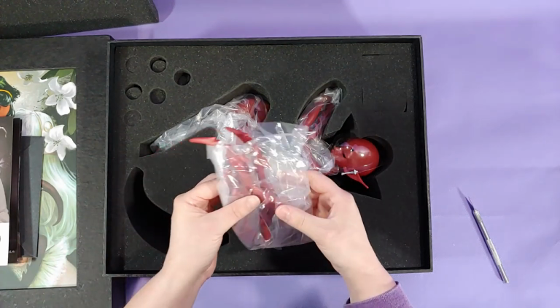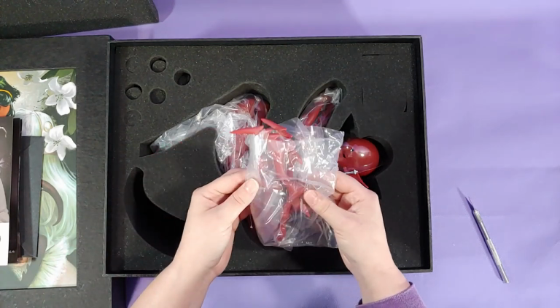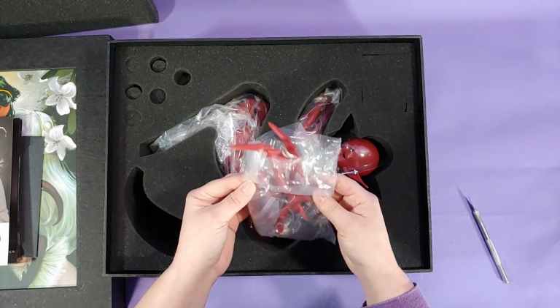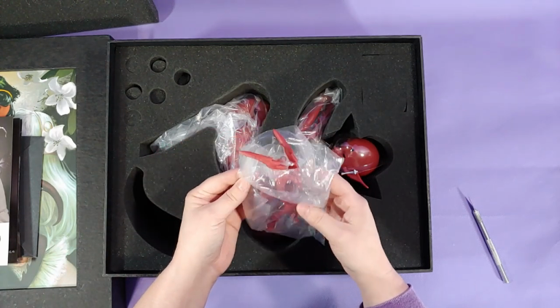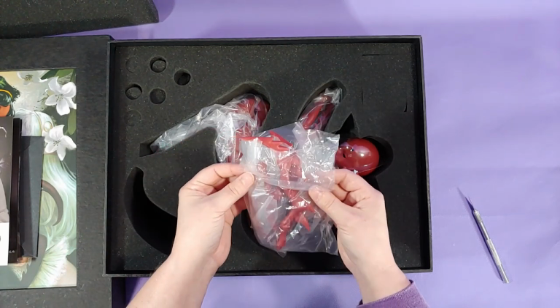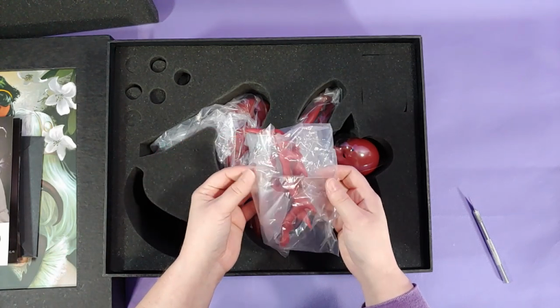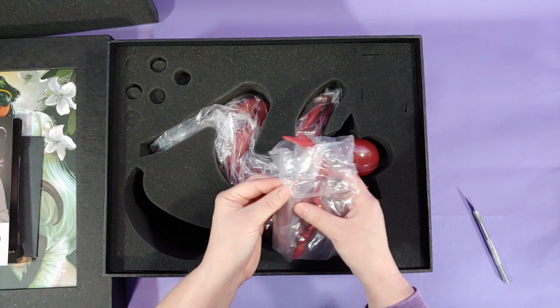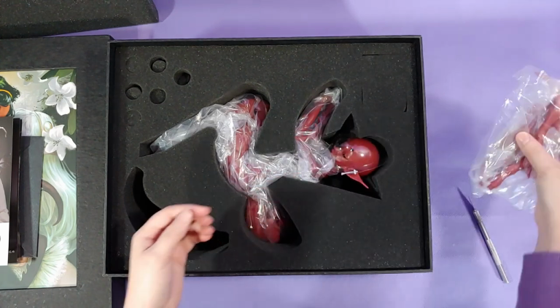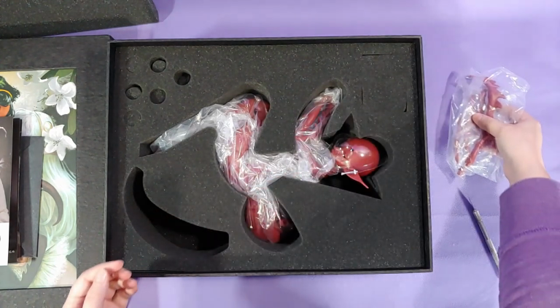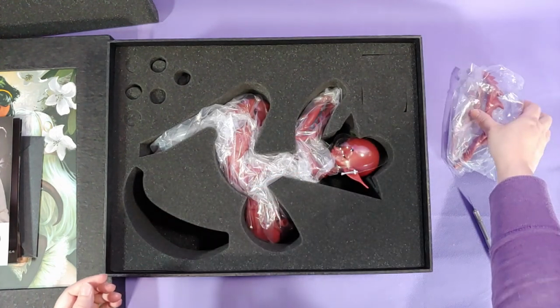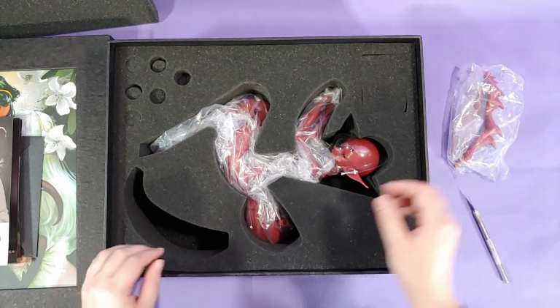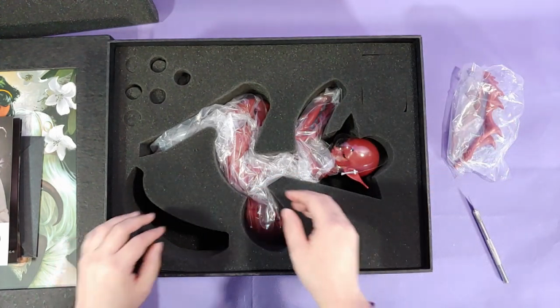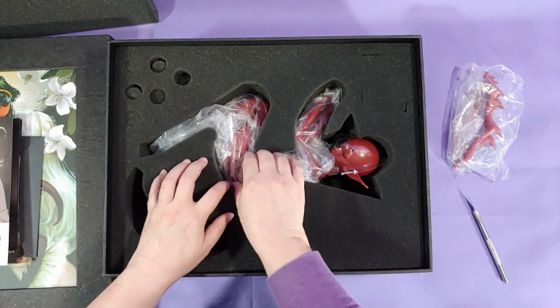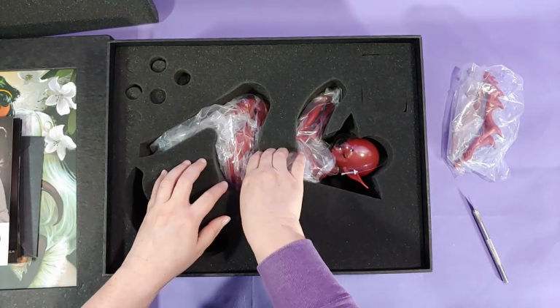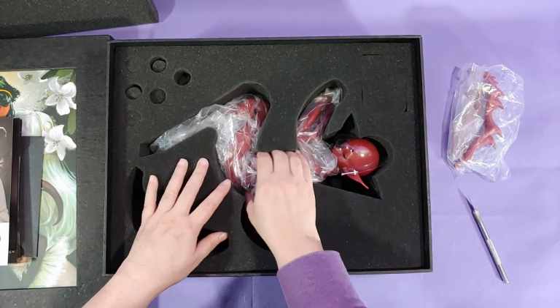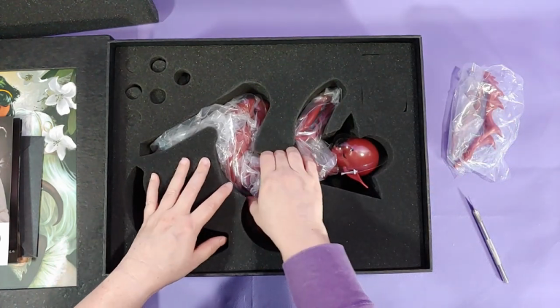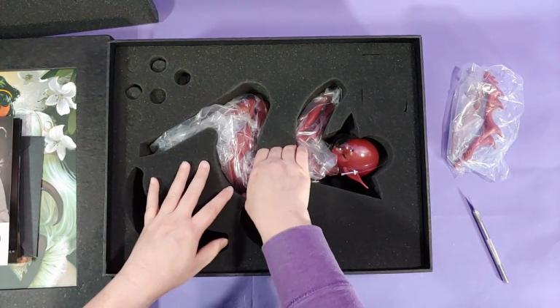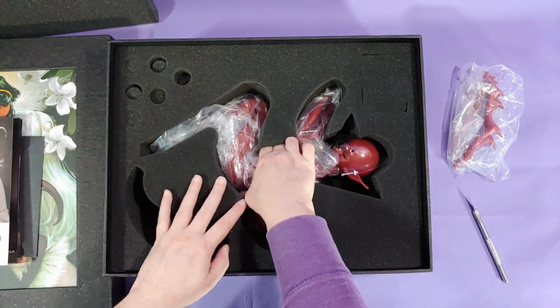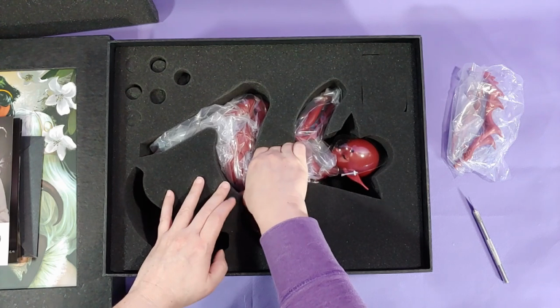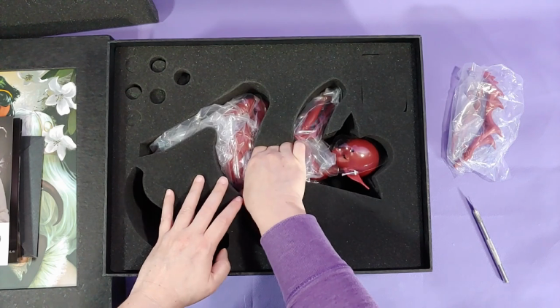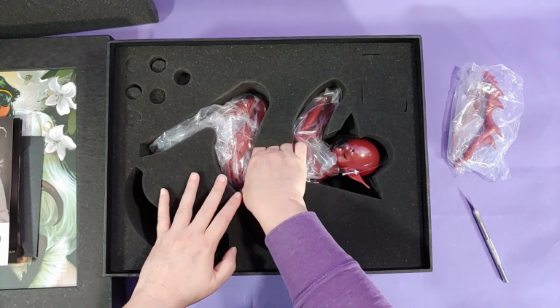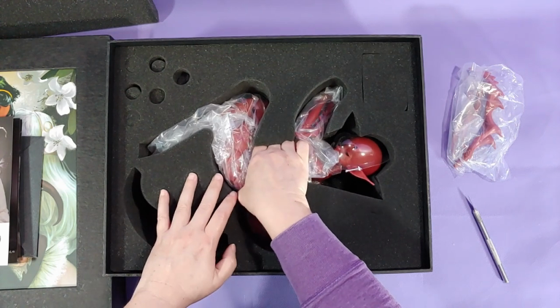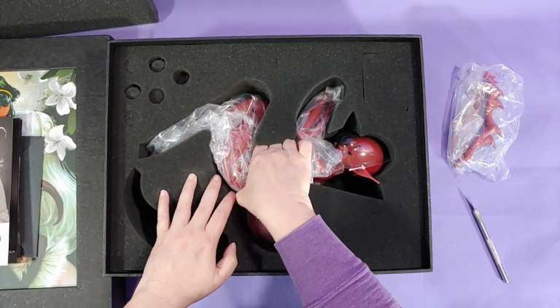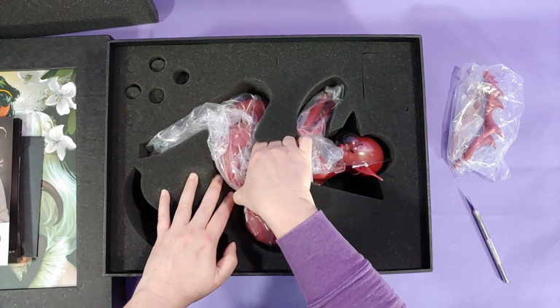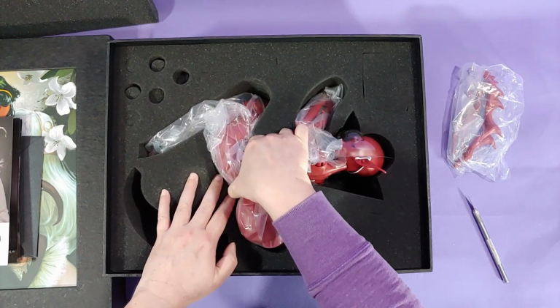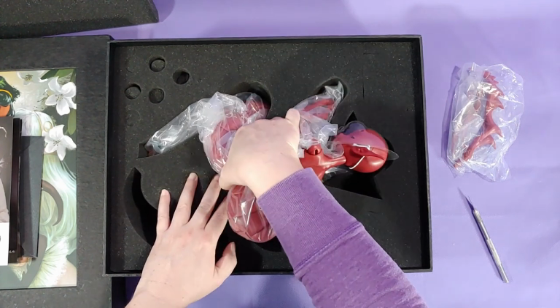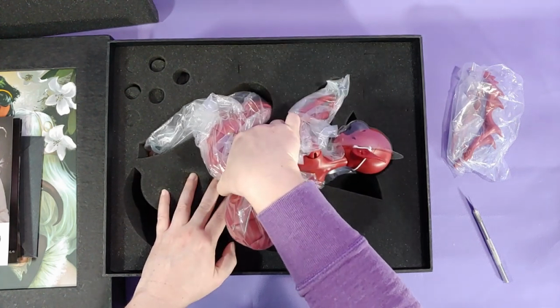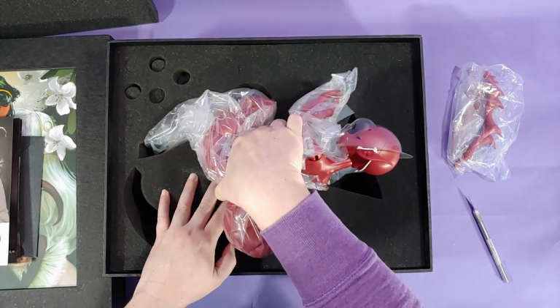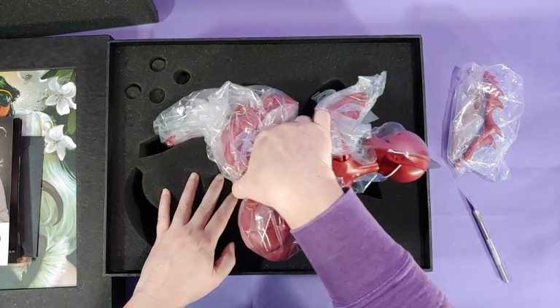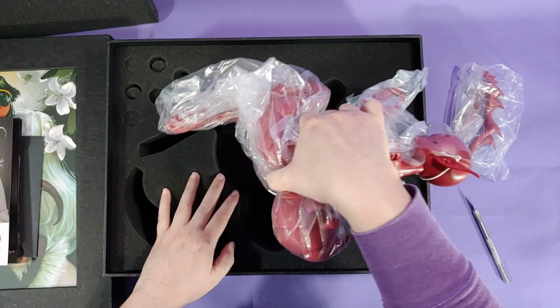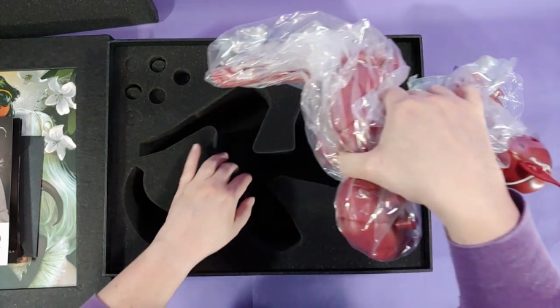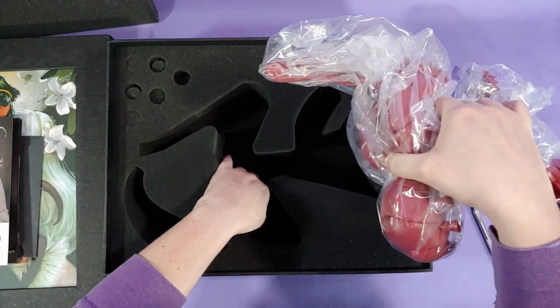The one thing I am shocked about with this doll — it comes from a legit company, but the doll is not wrapped in bubble wrap. Don't get me wrong, it saves us from having to fight the bubble wrap to open the doll, but it also leaves the doll less protected.